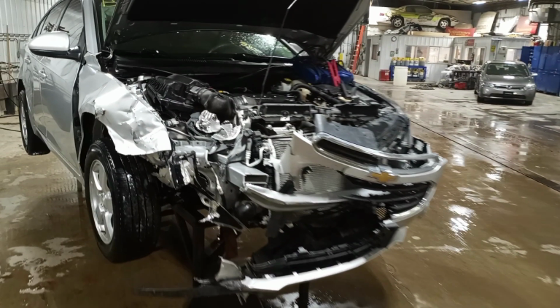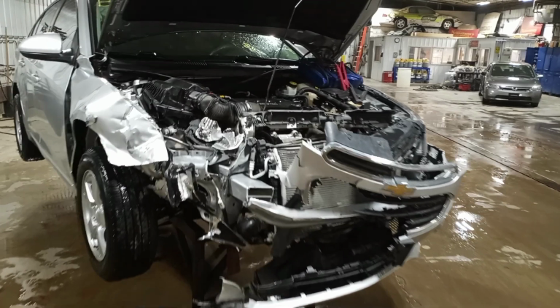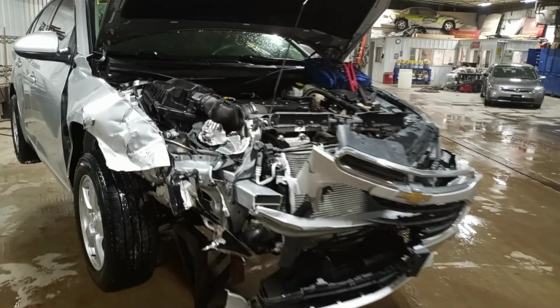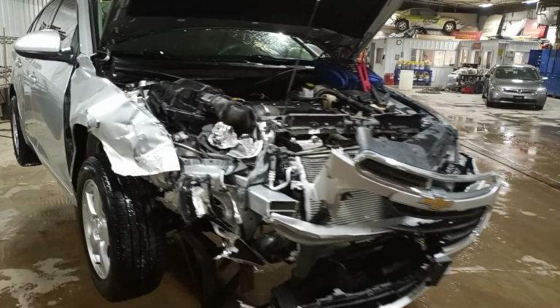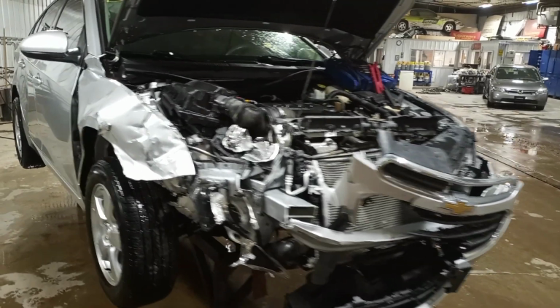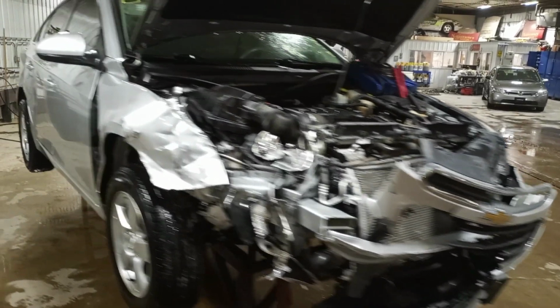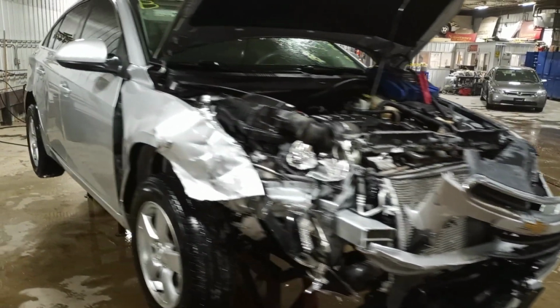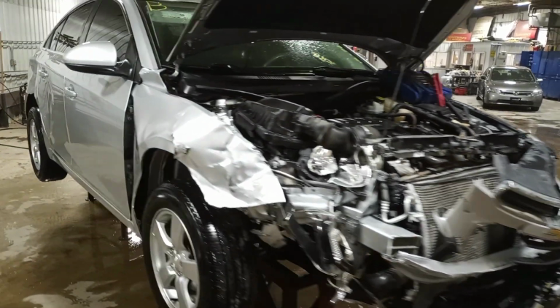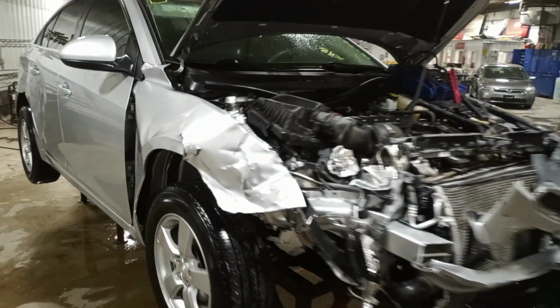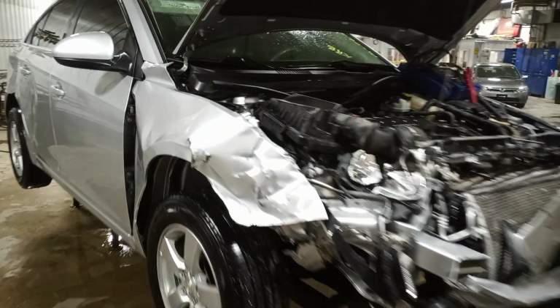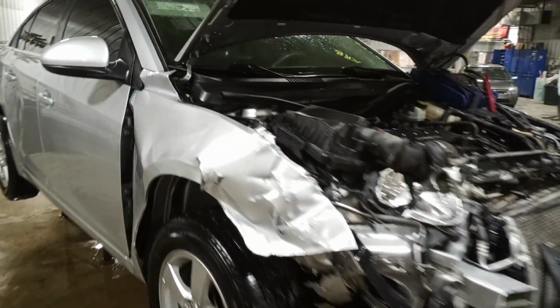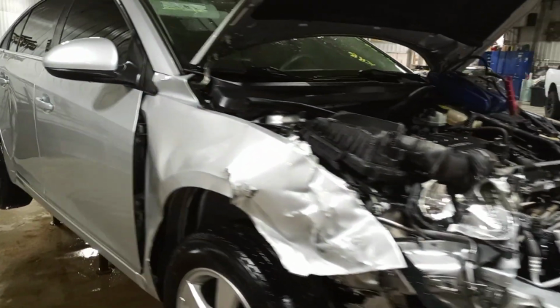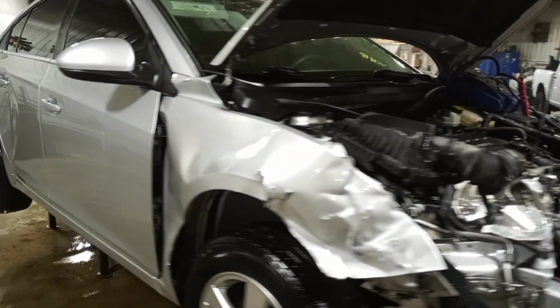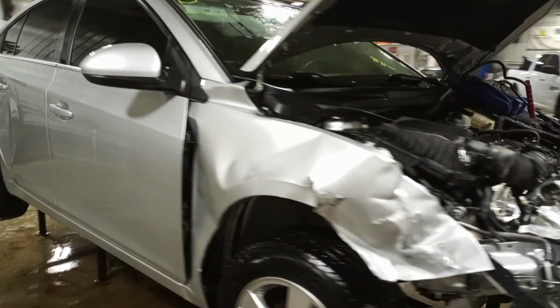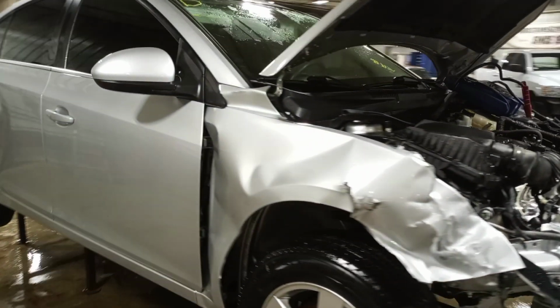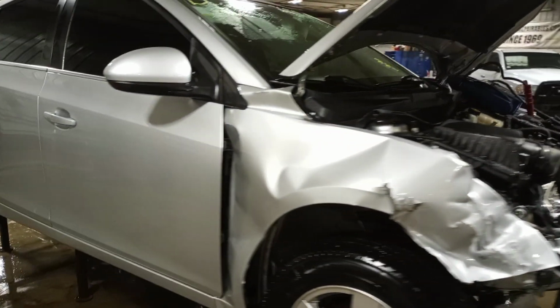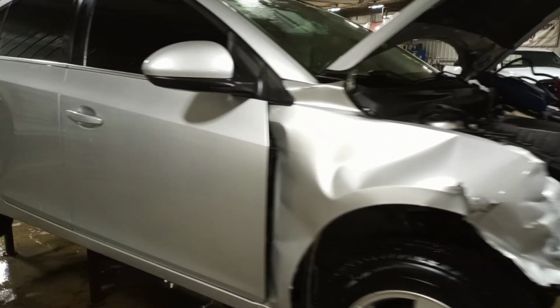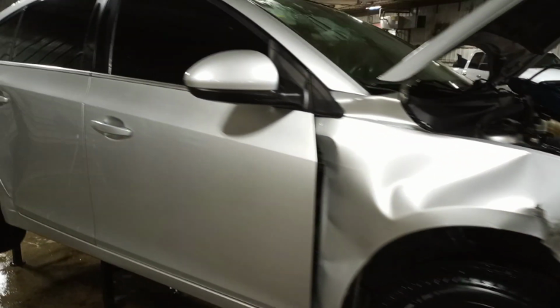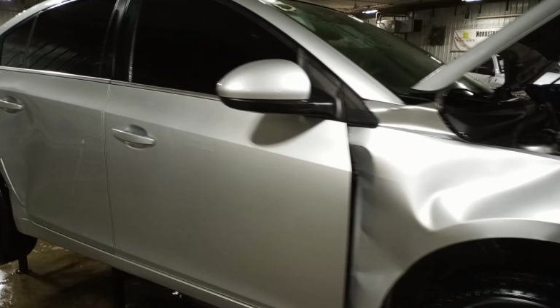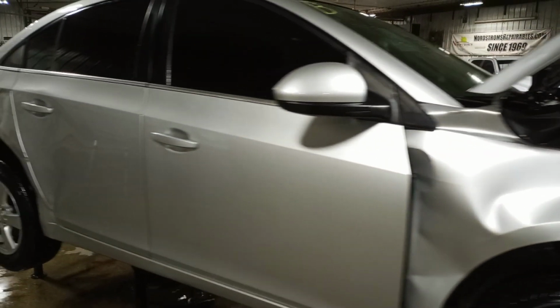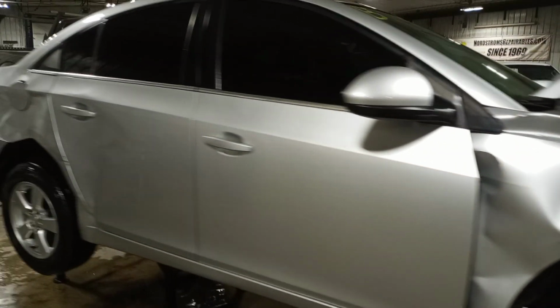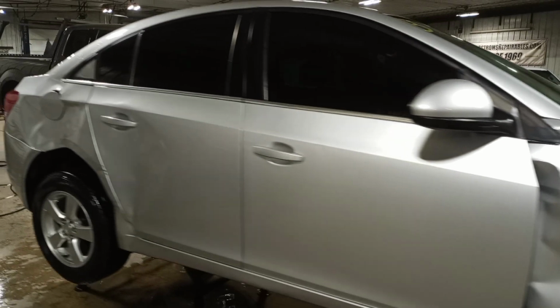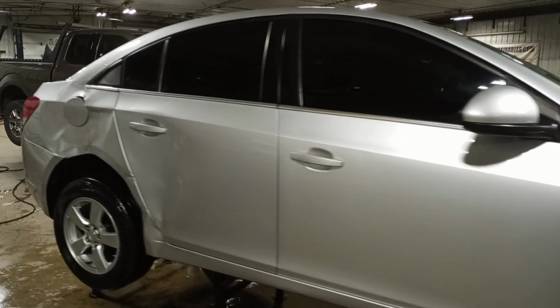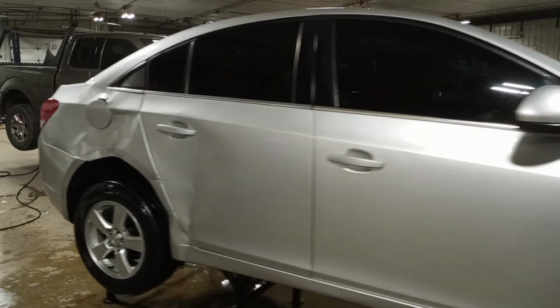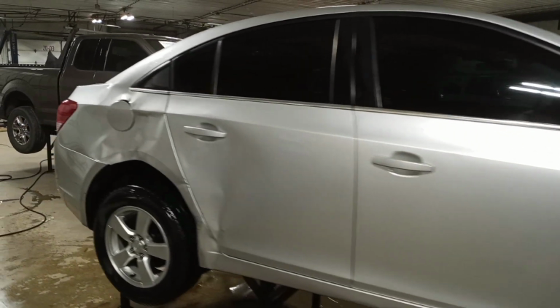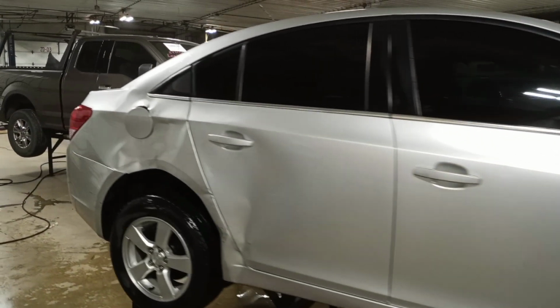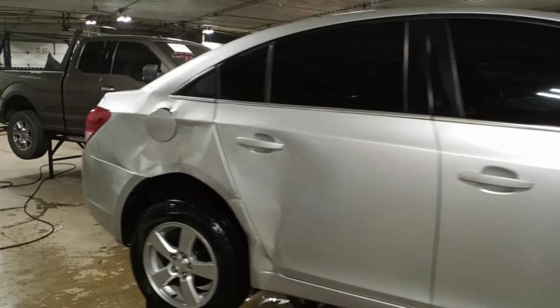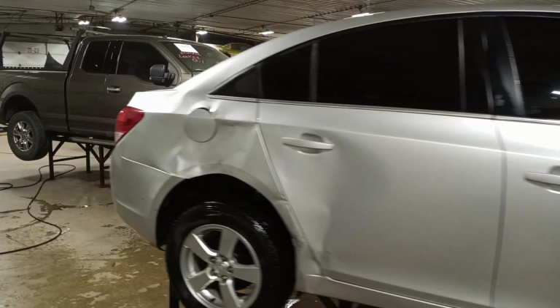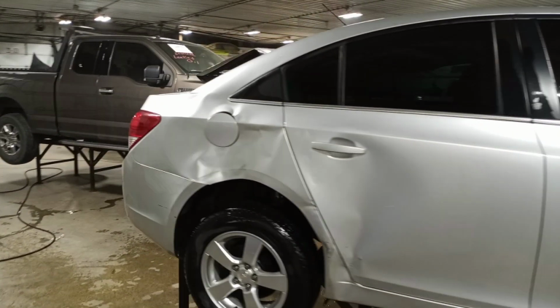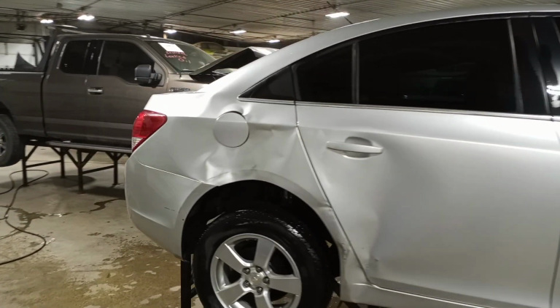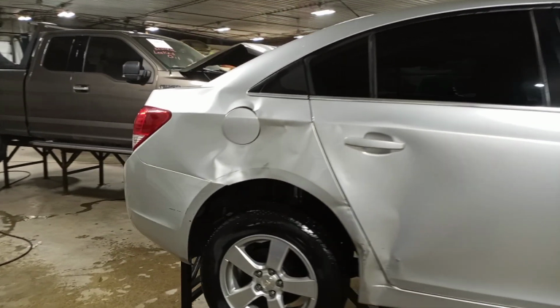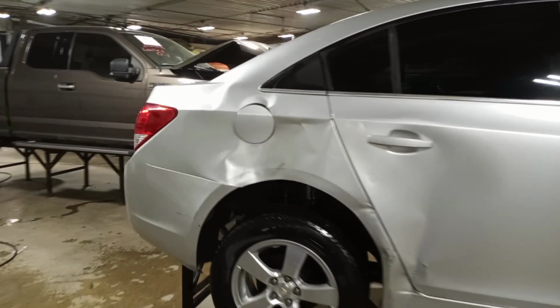Damage to the front. Won't be starting it — we have a small hole in the oil pan, so verify that's okay in teardown. Also has some damage to the right rear quarter panel.